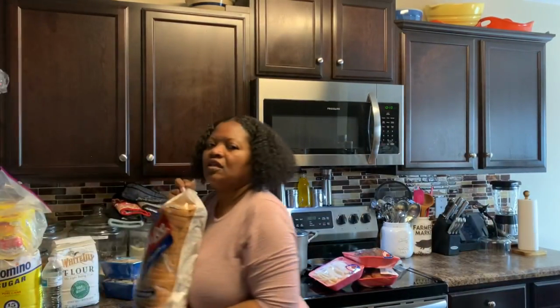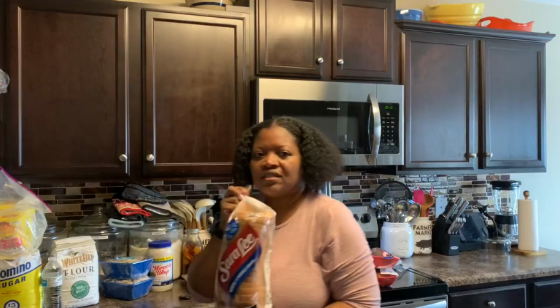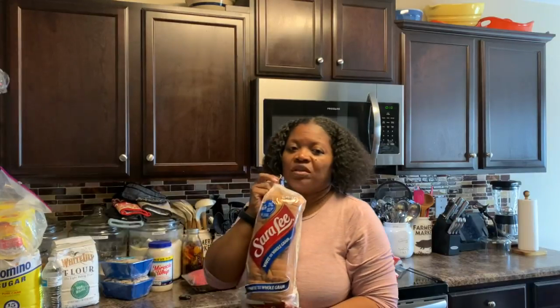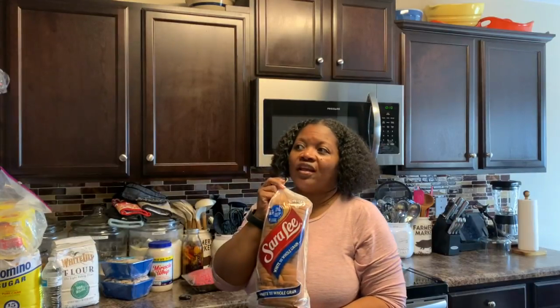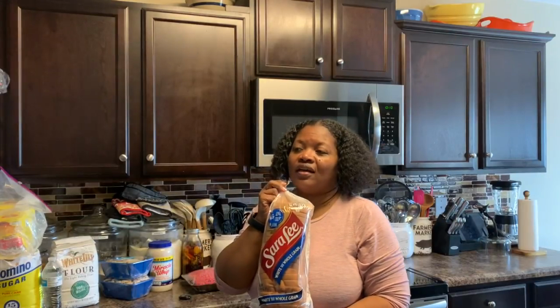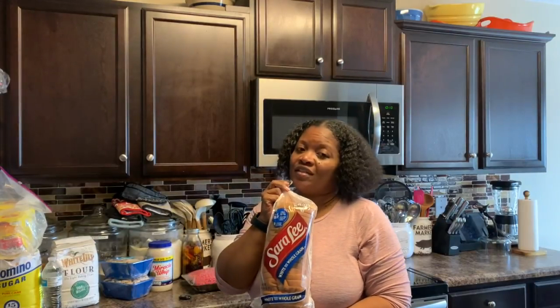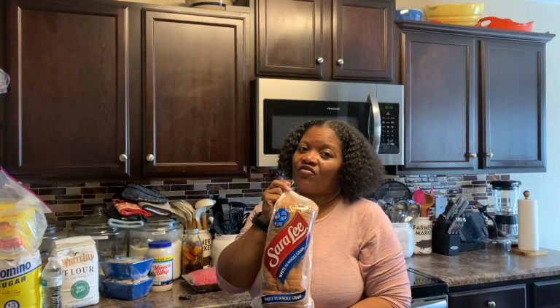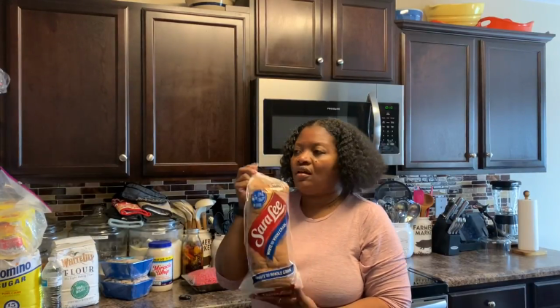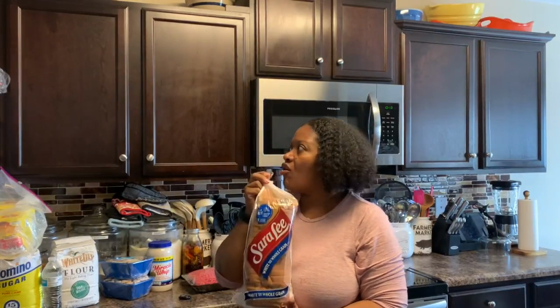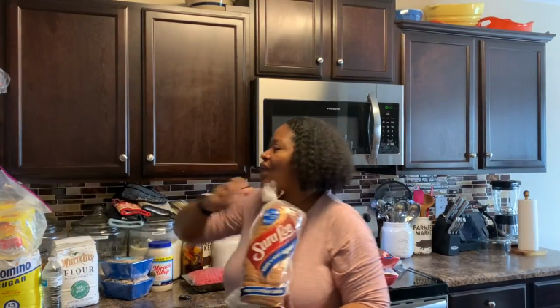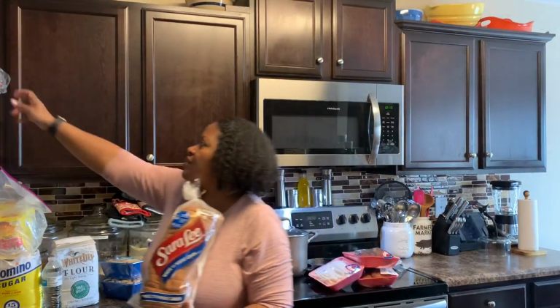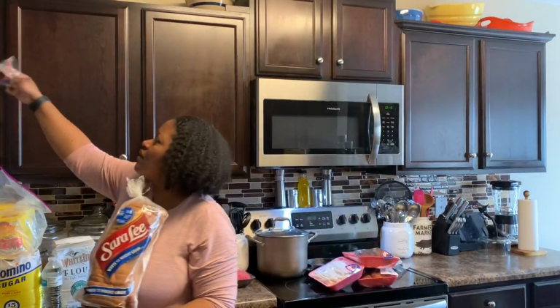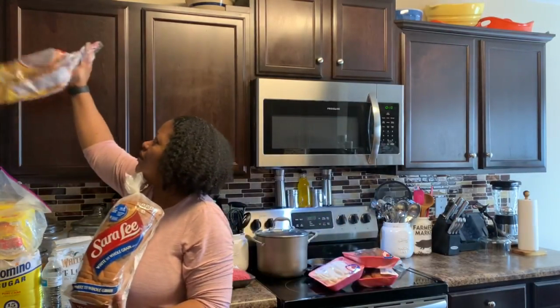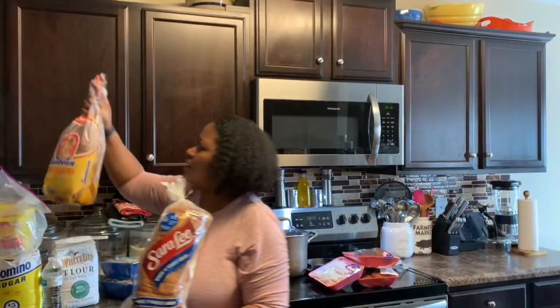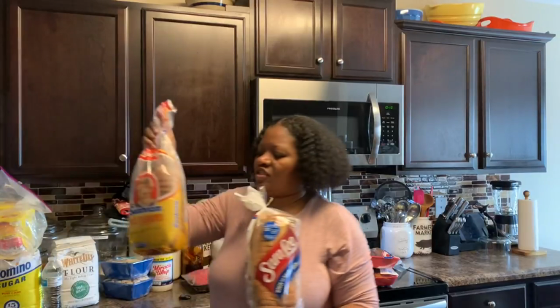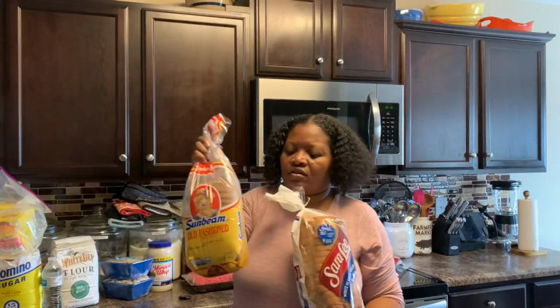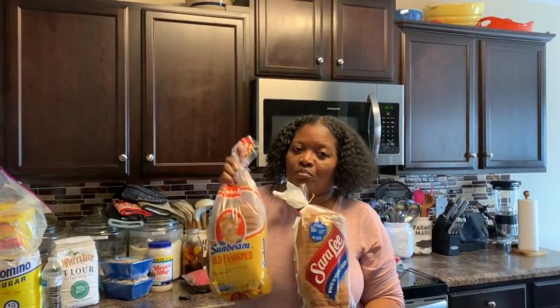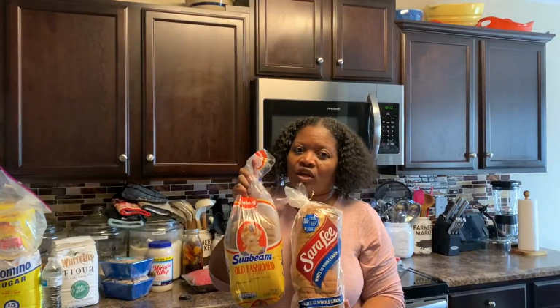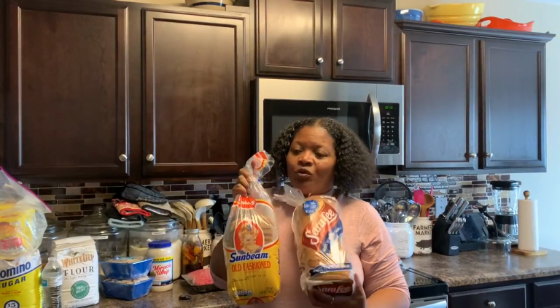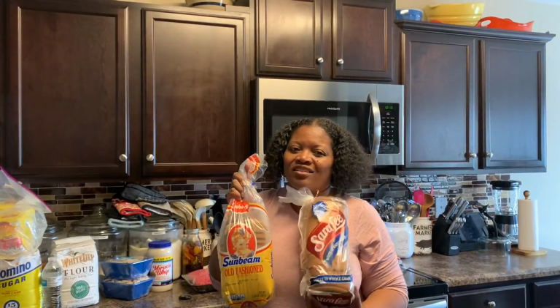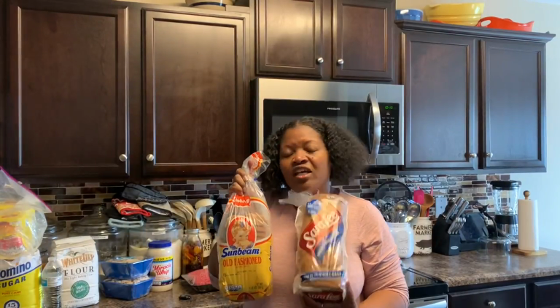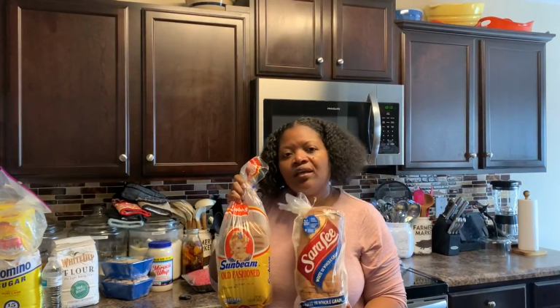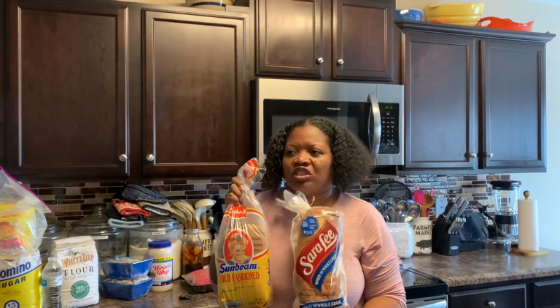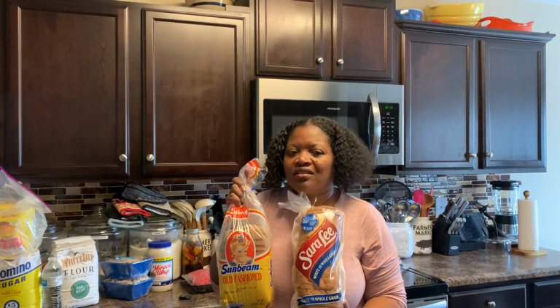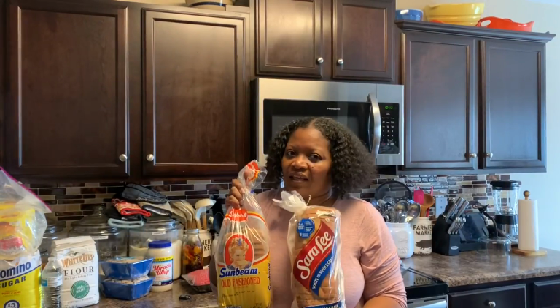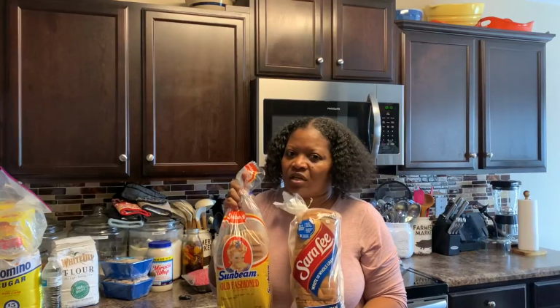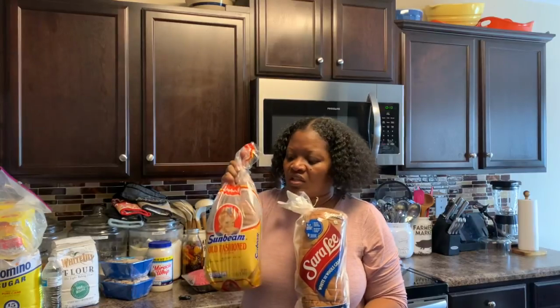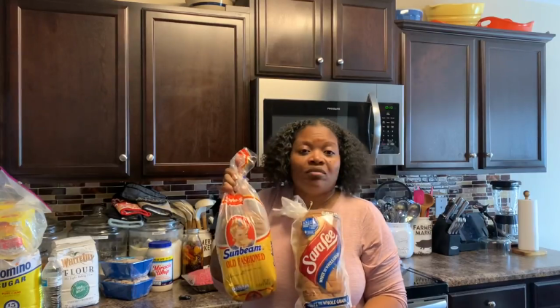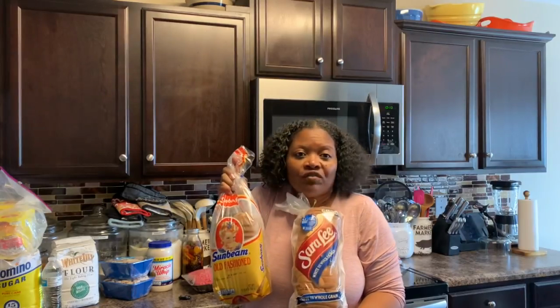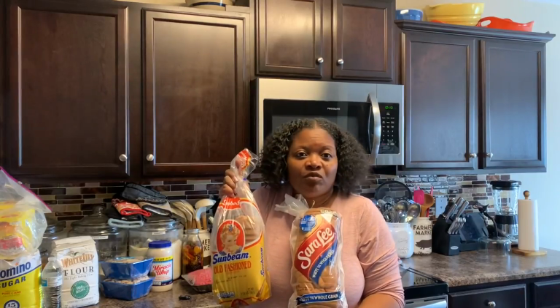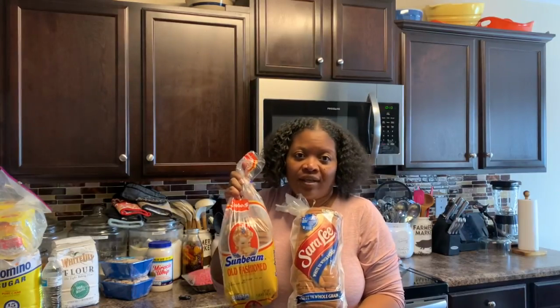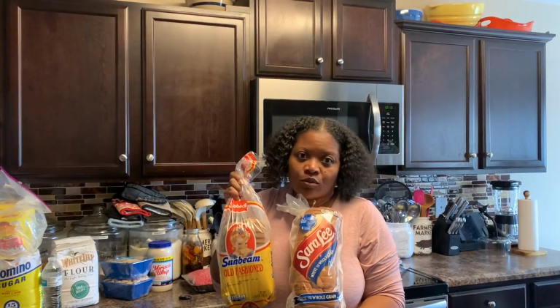This is me, Jalala, and Monty's favorite bread. Lauren likes the Sunbeam bread — she will not touch this one. She'll eat it, but she doesn't like it as much. So I have to buy two different types of bread in this household.